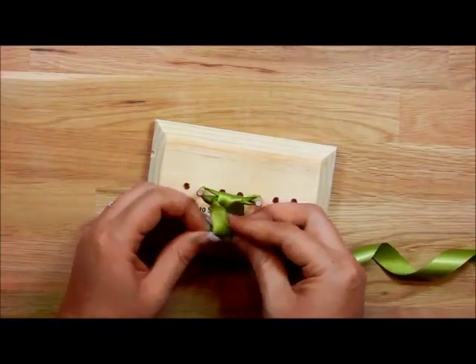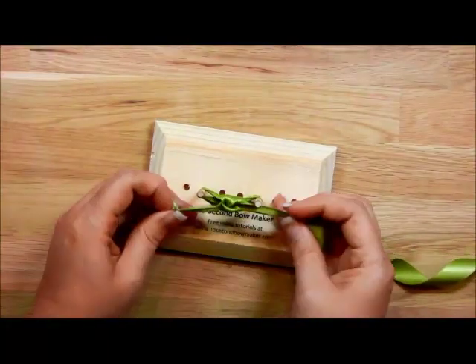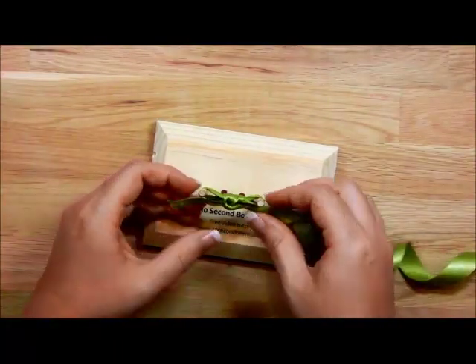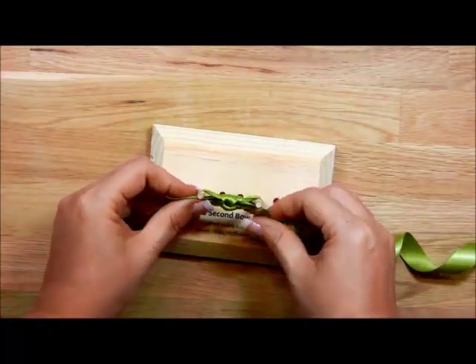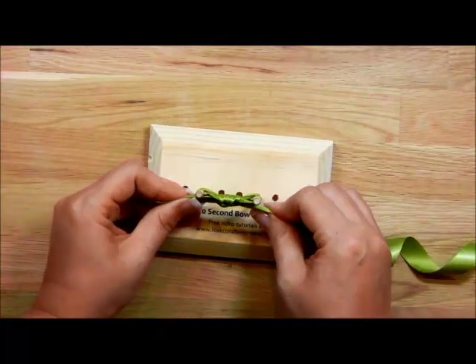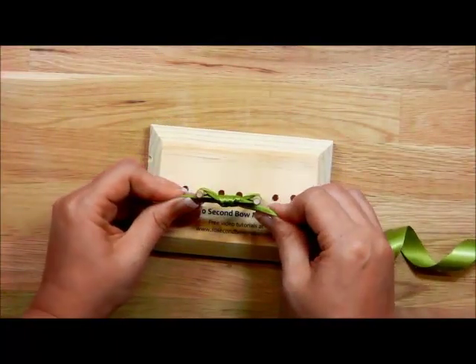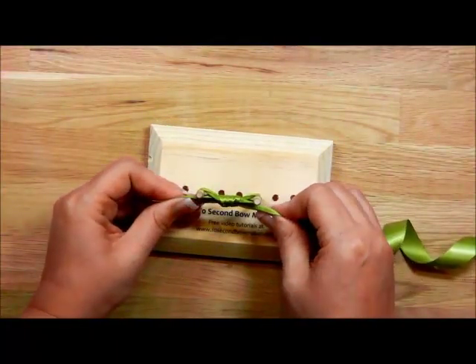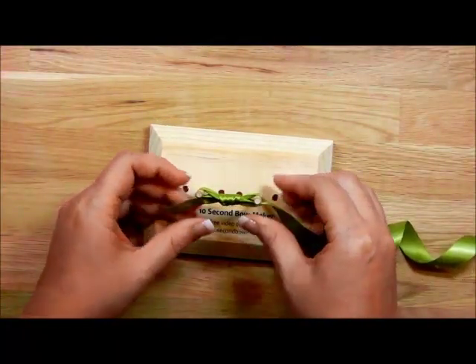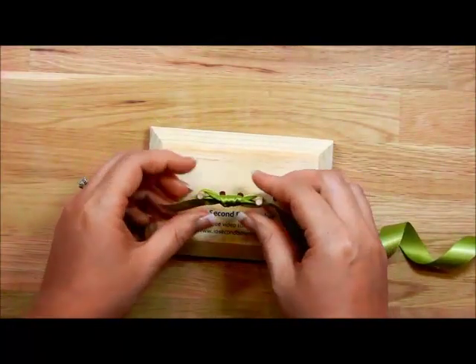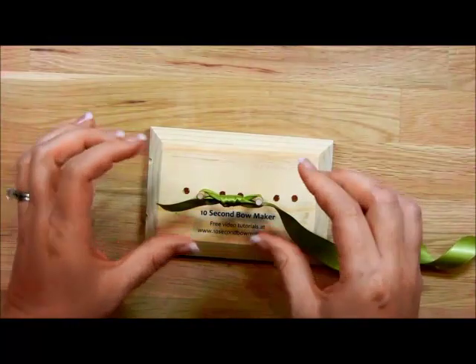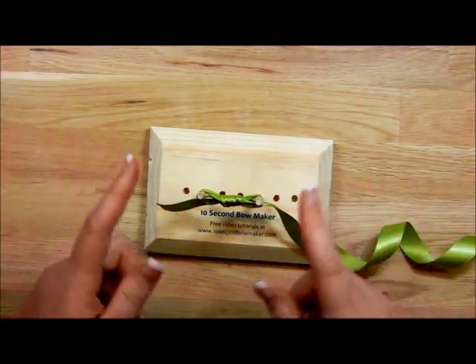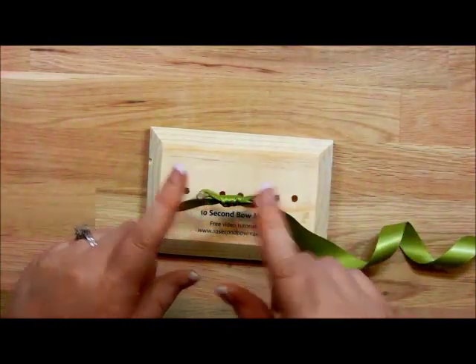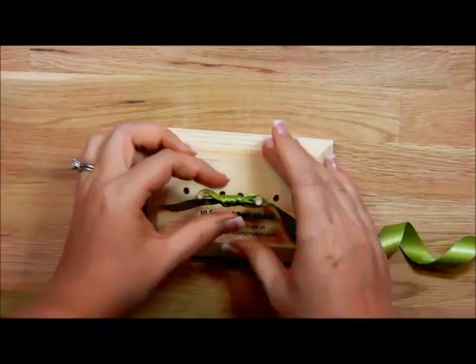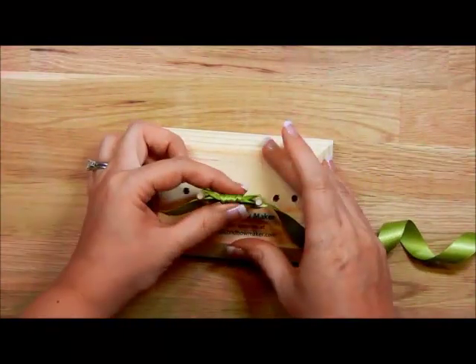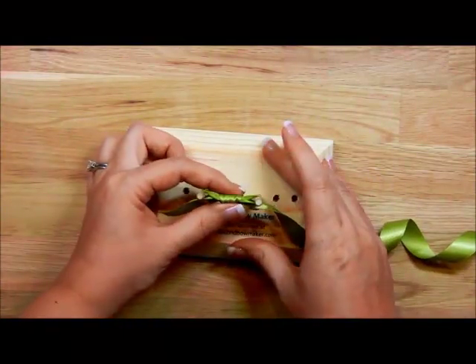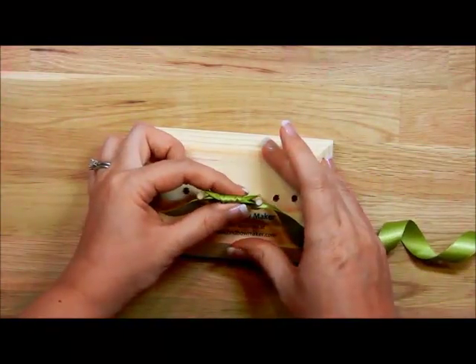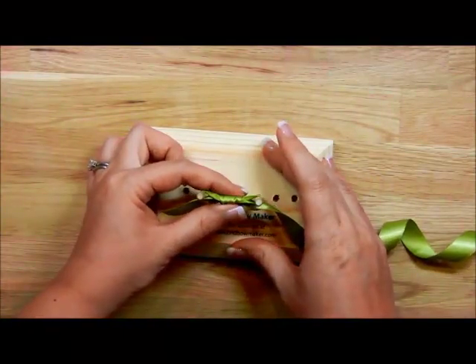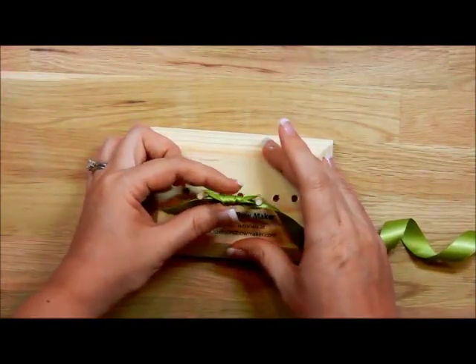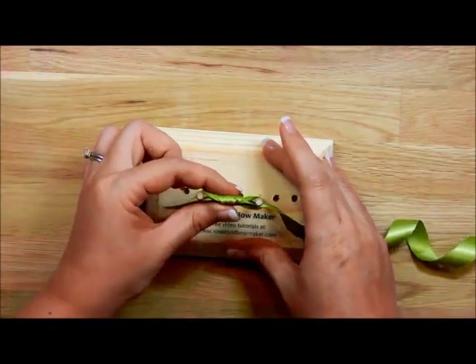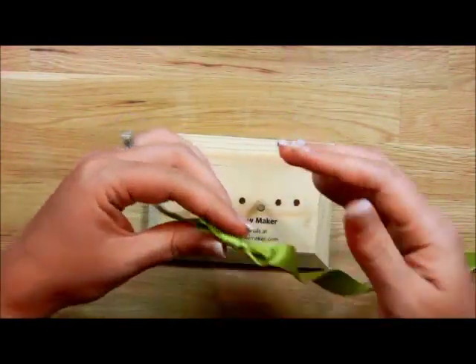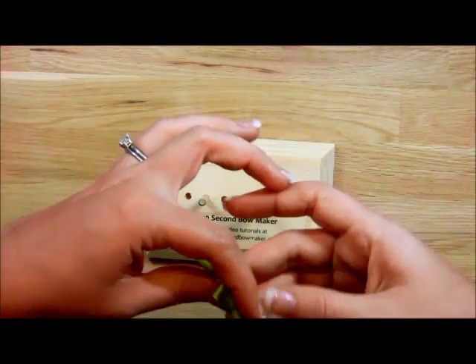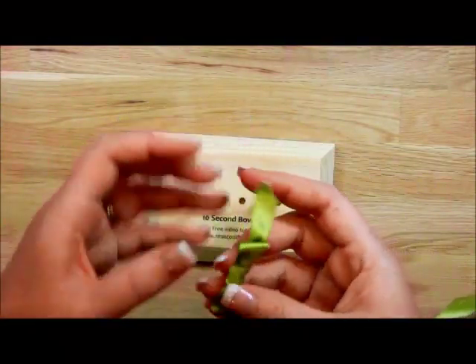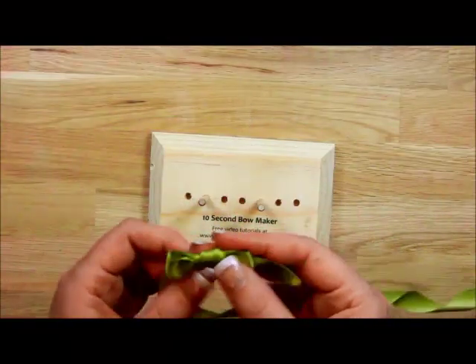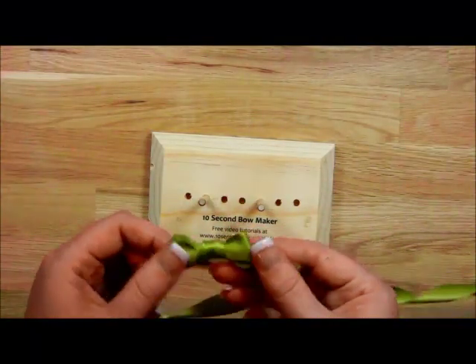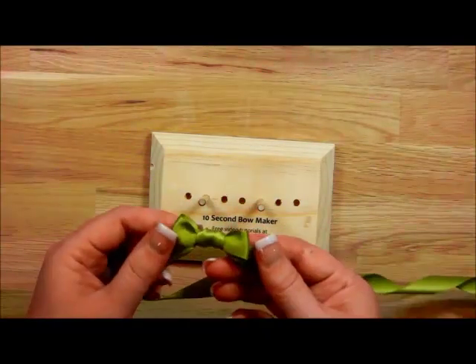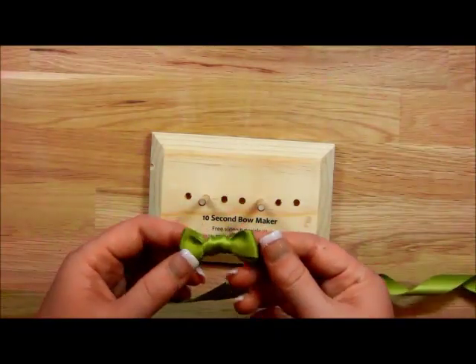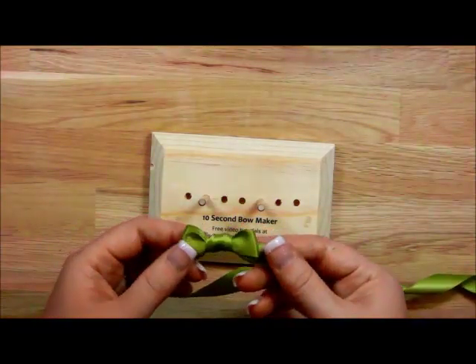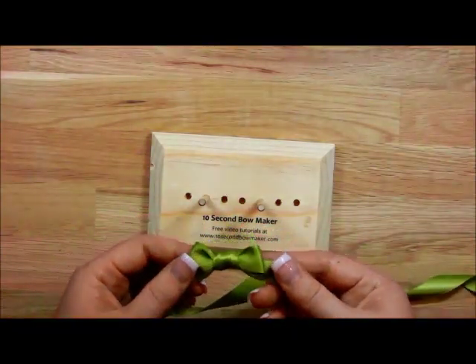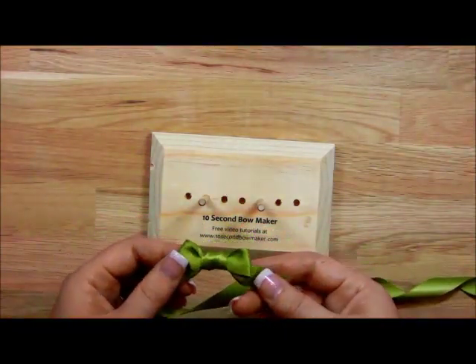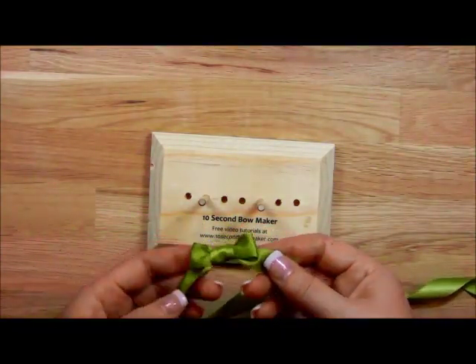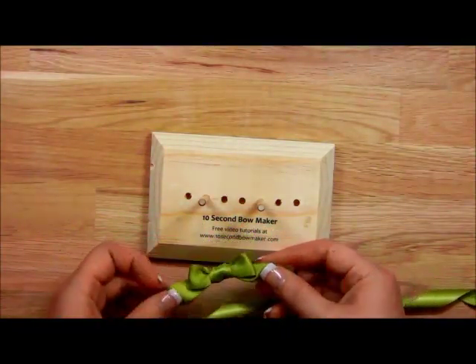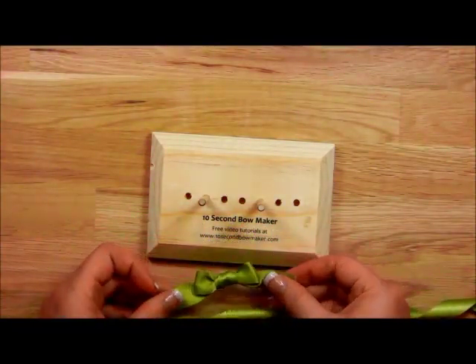This is as easy as bow making can get. Before you remove it from the post, you simply want to make sure that your knot is in the middle. Lift up and there you go — you will have a perfect bow every time.